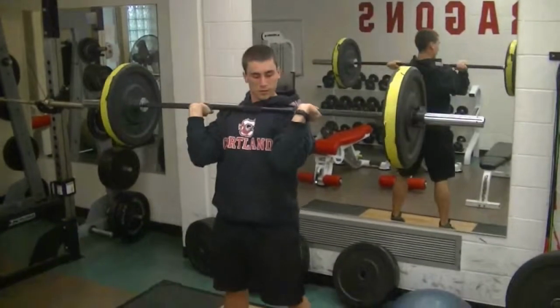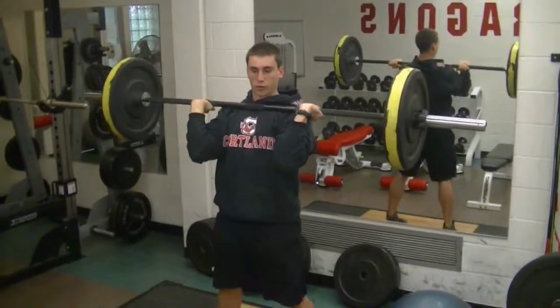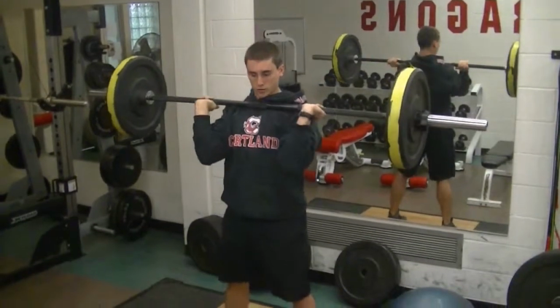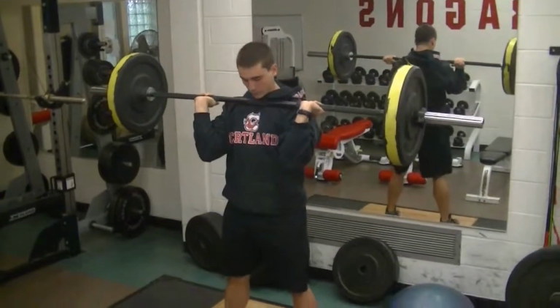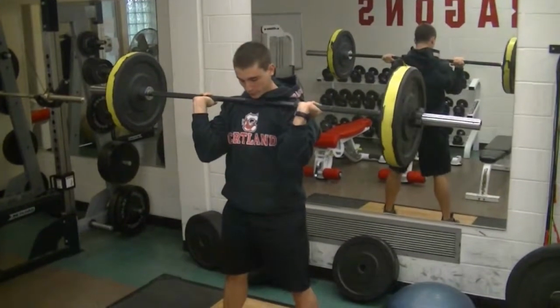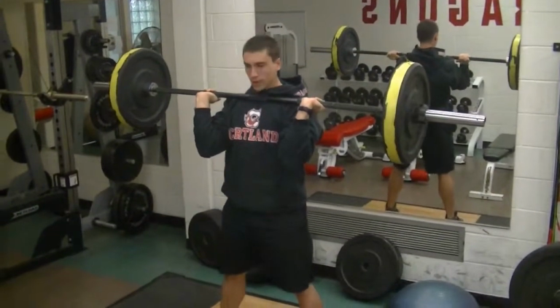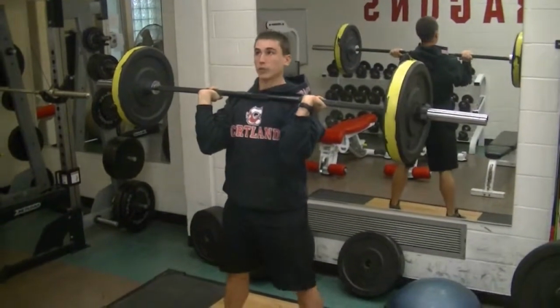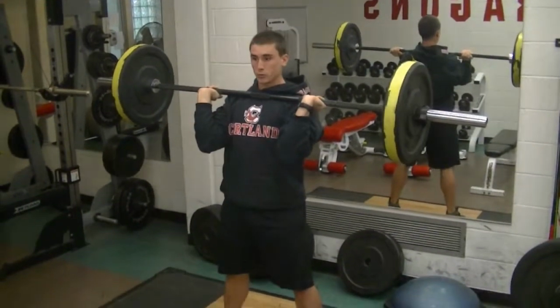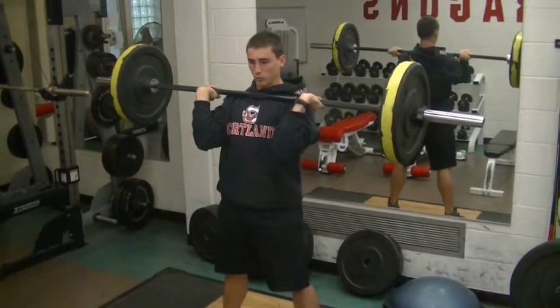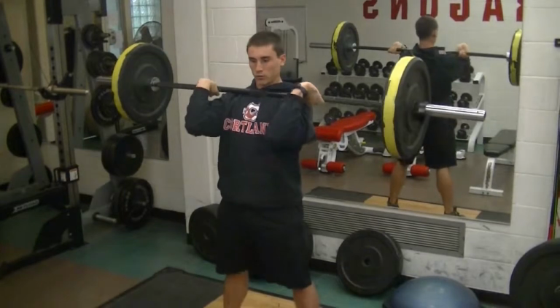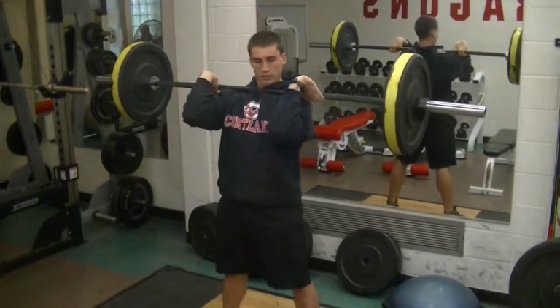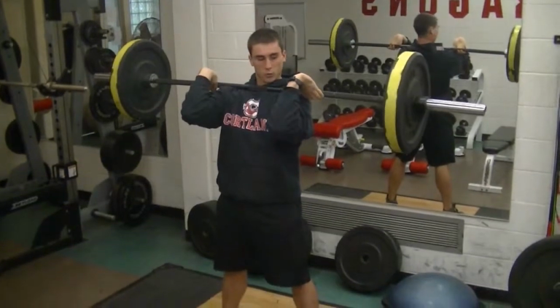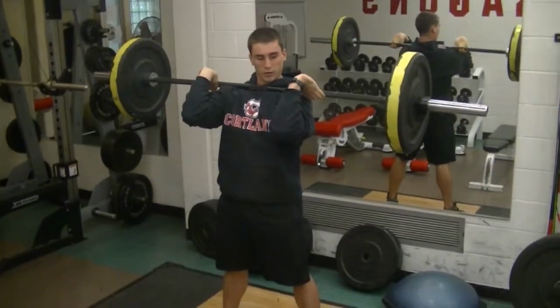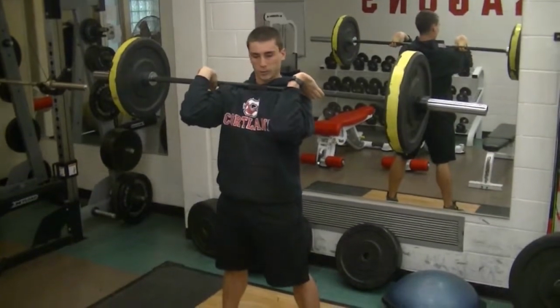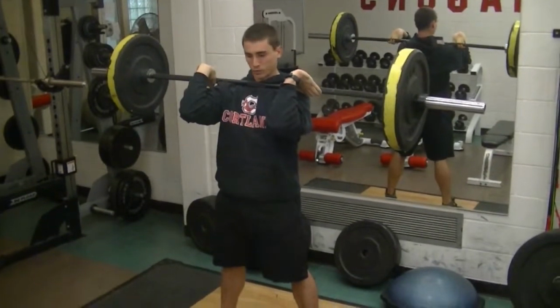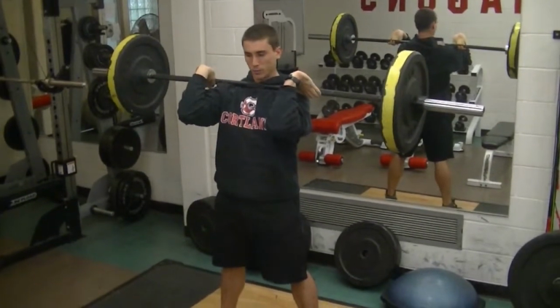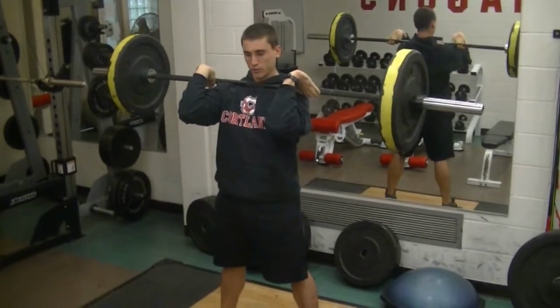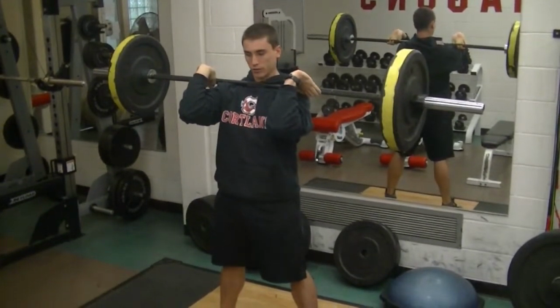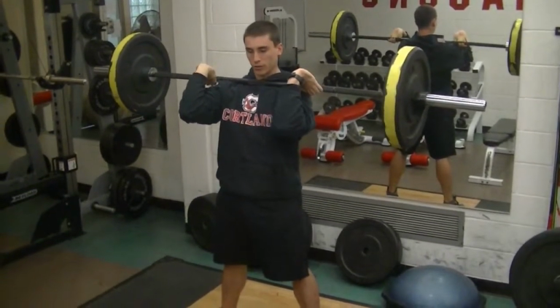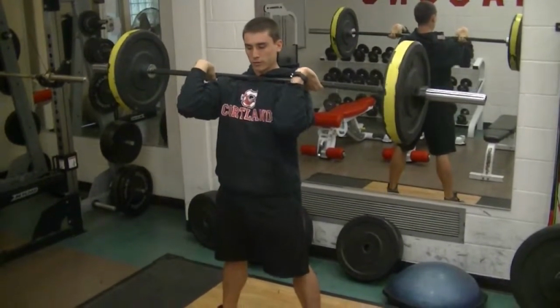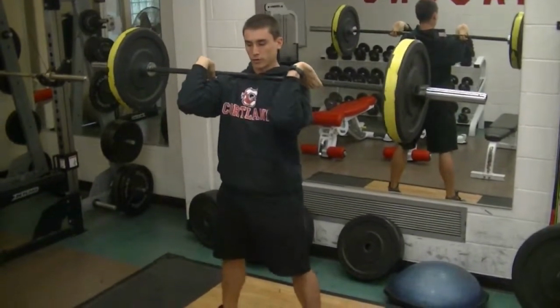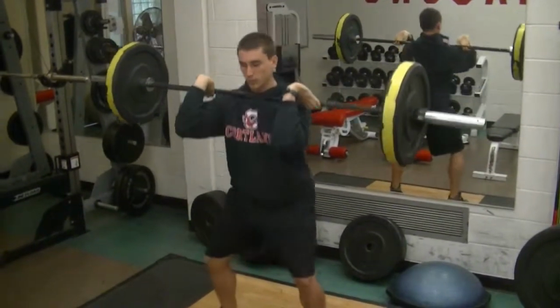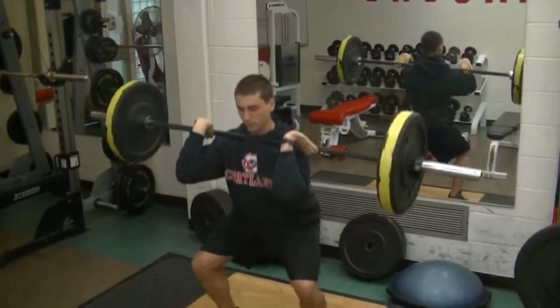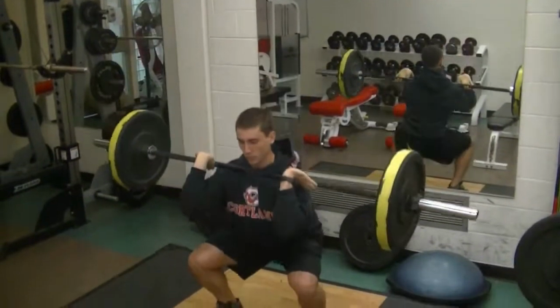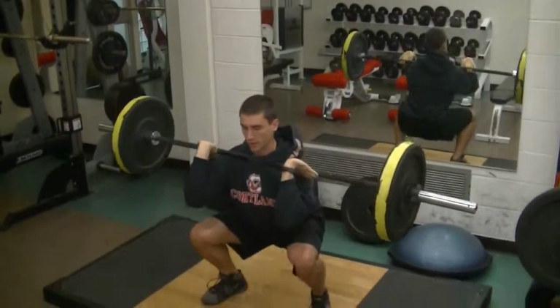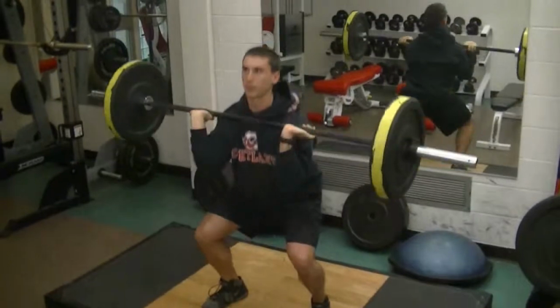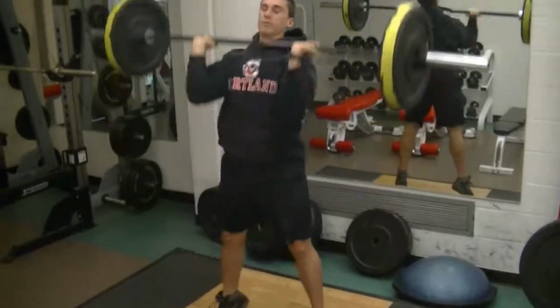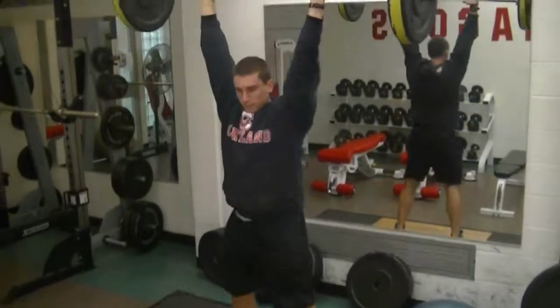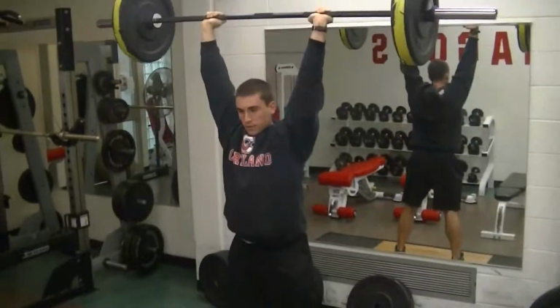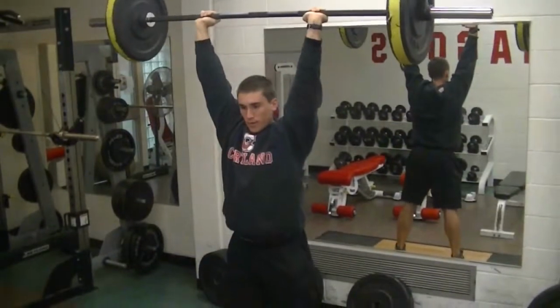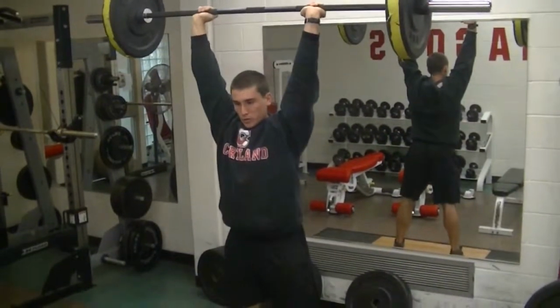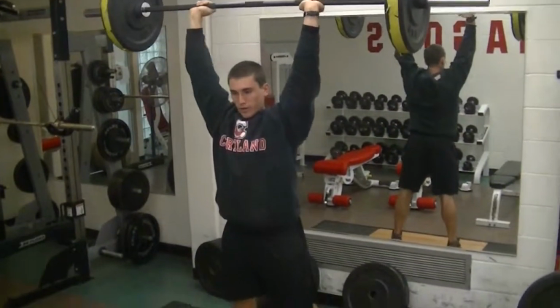The thruster is a little bit different. You're going to go into a full squat — you're actually going to be in a front squat position to start out with. Full squat, come up, and then press overhead.